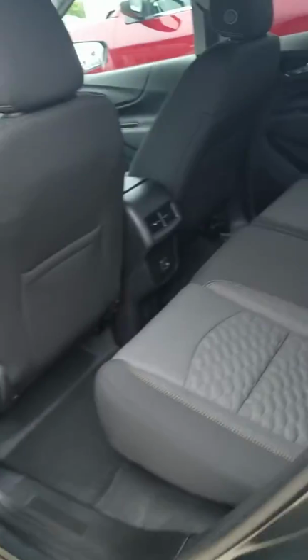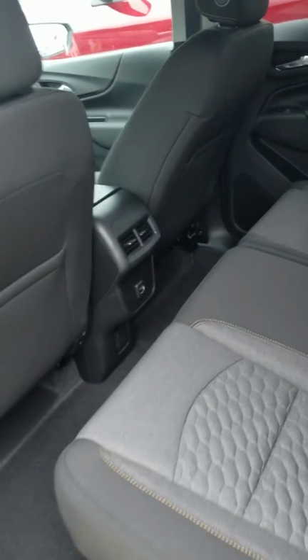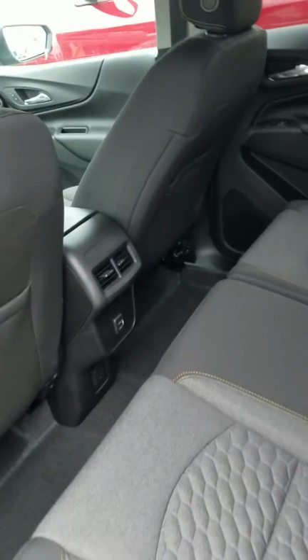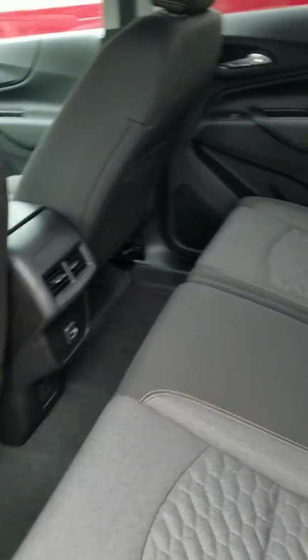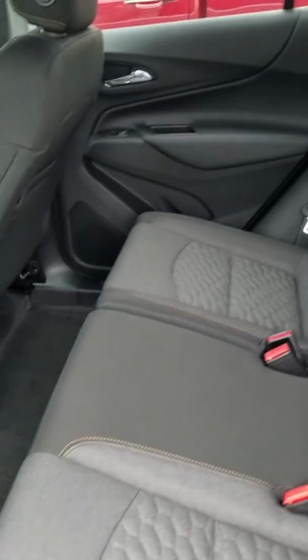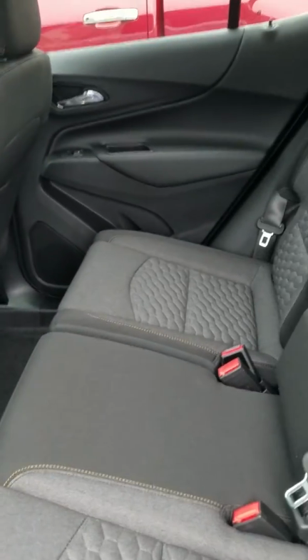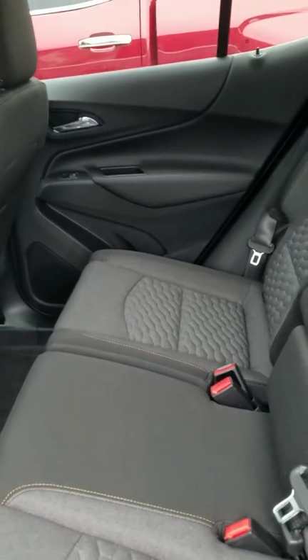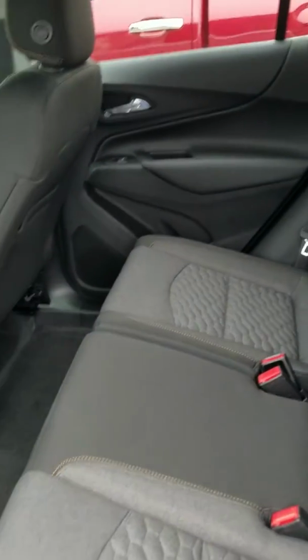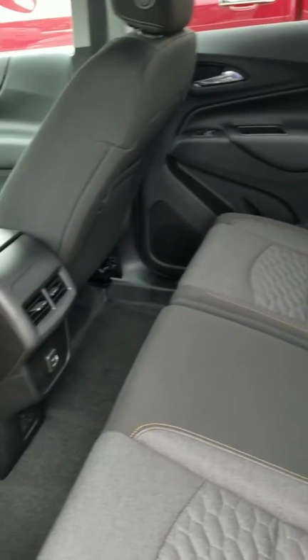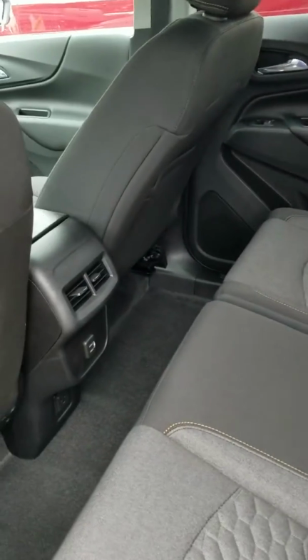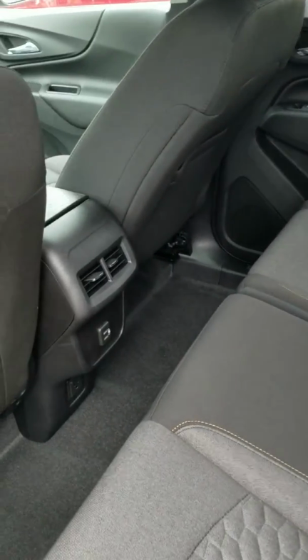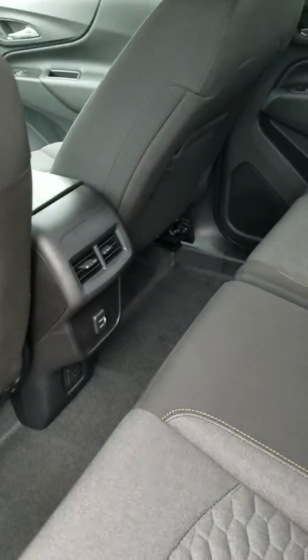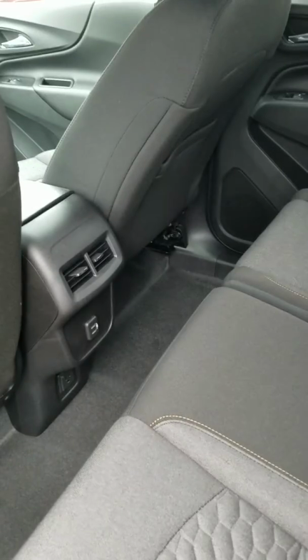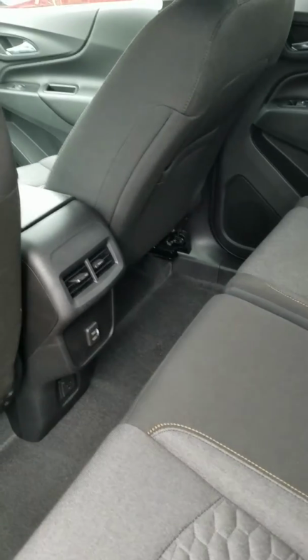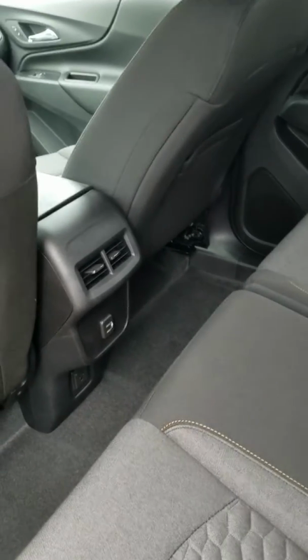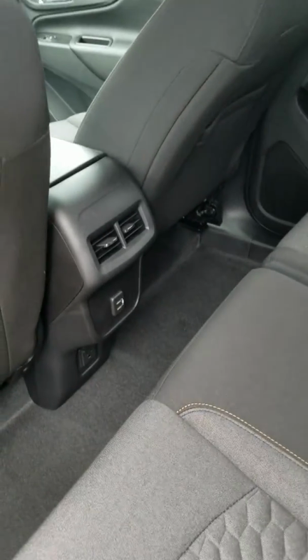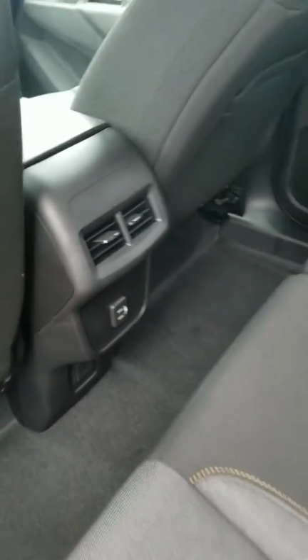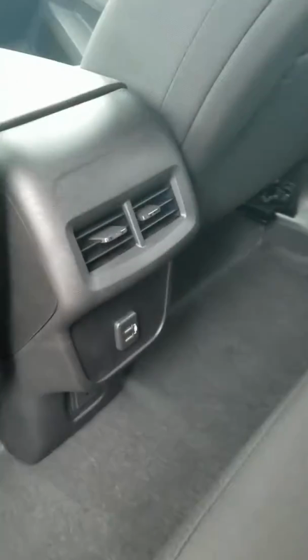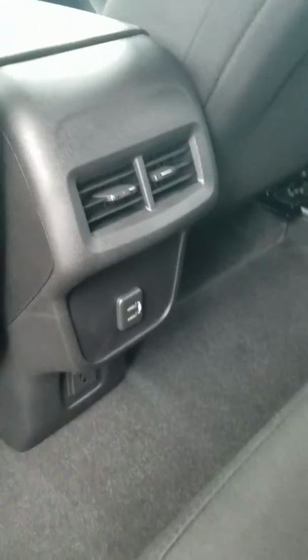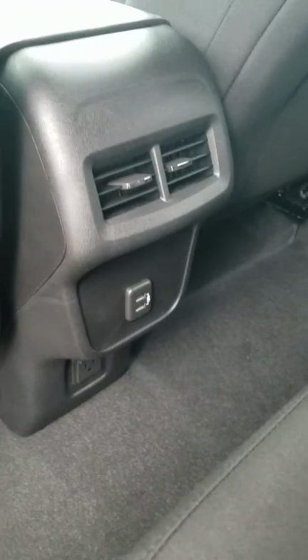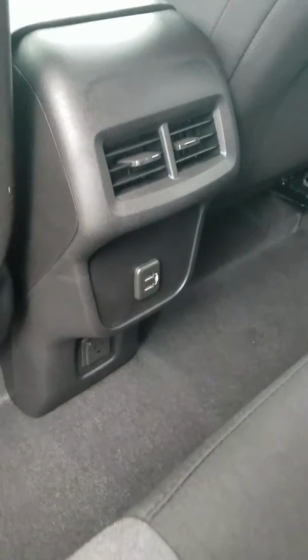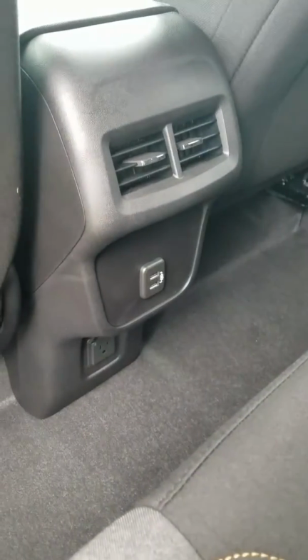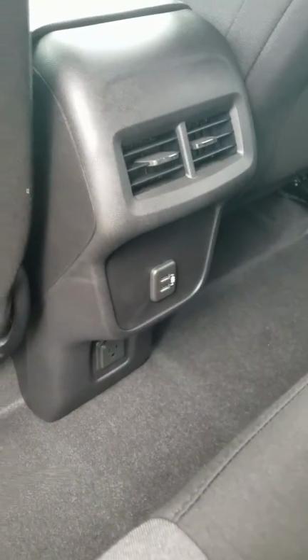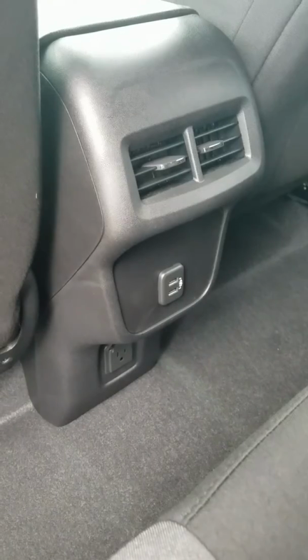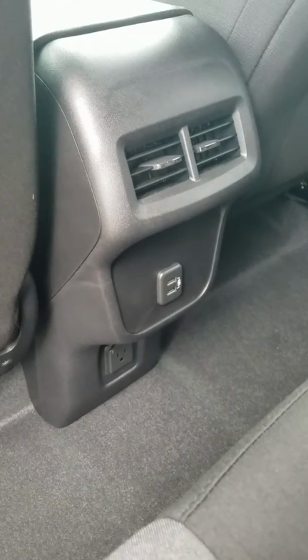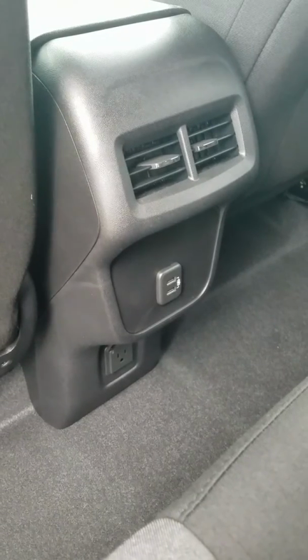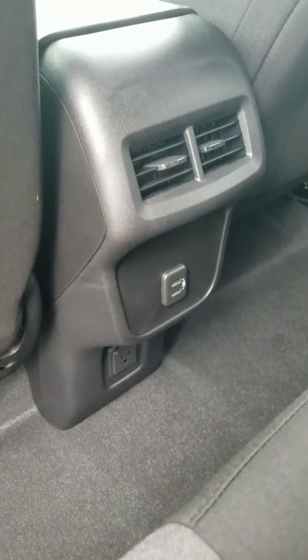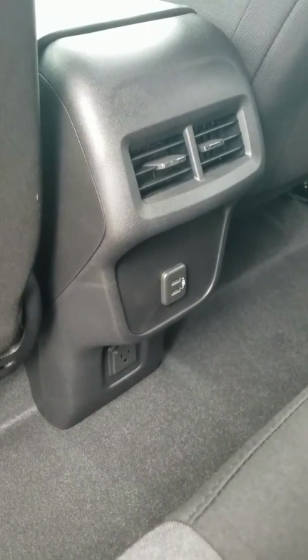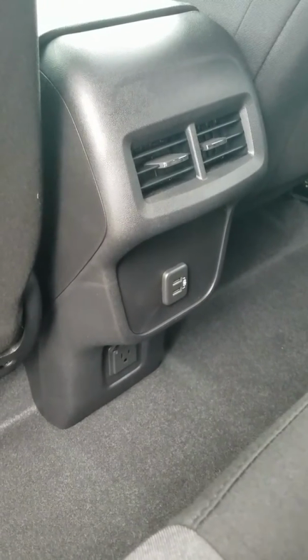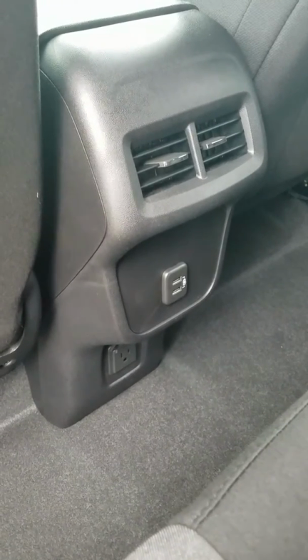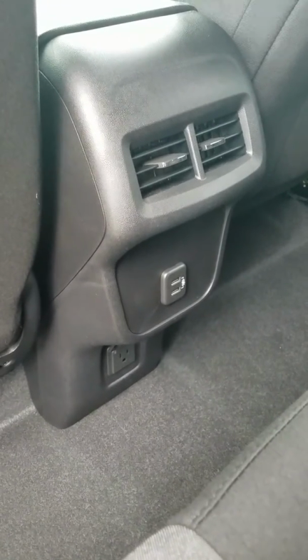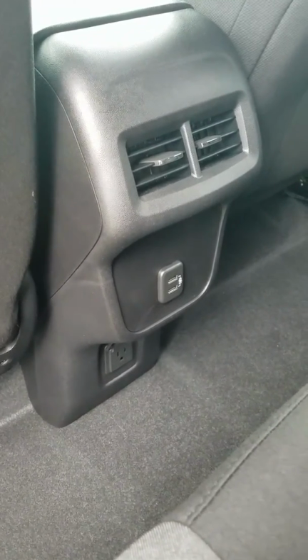Alright, the backseat. One of the things I really like about the Equinox is you have tons of room for your backseat passengers — kids, family, travel, whatever you need it for. There are two charging USB ports in this one since it's the LT. And you also have a 110-volt outlet as well.